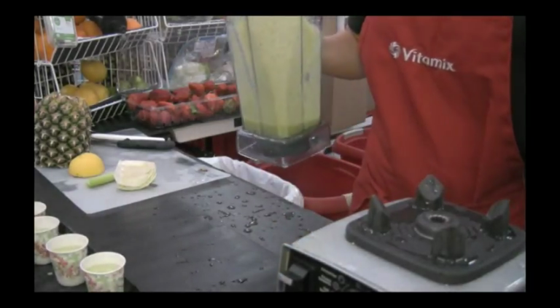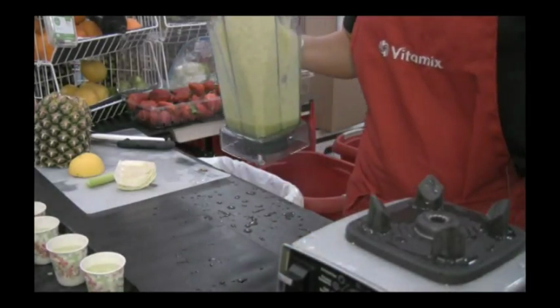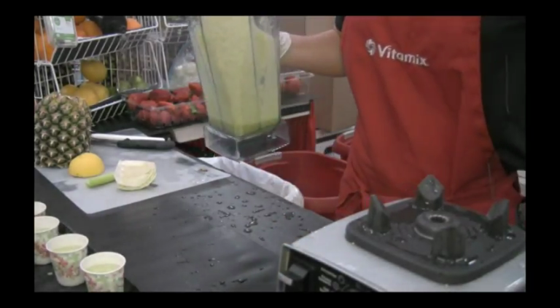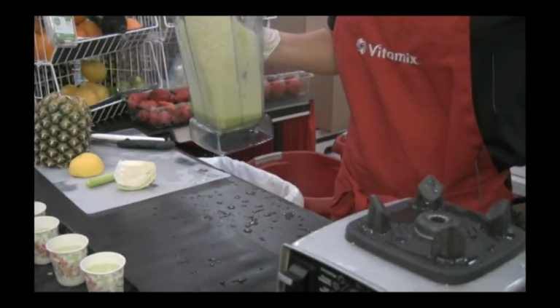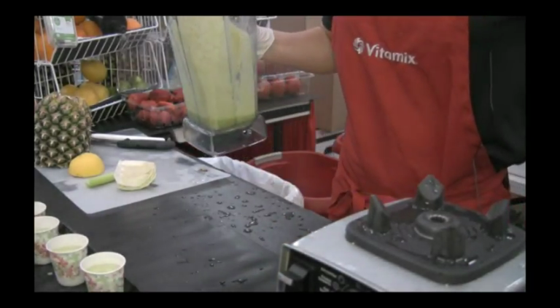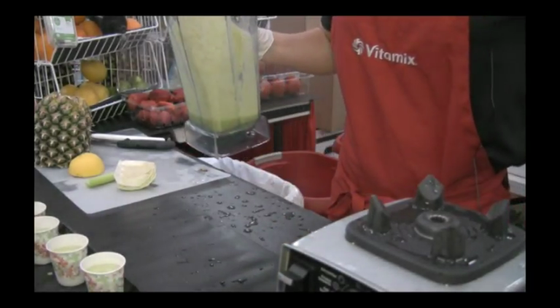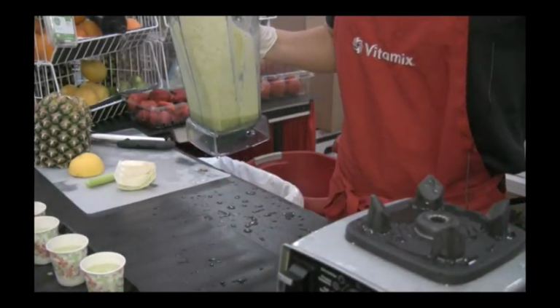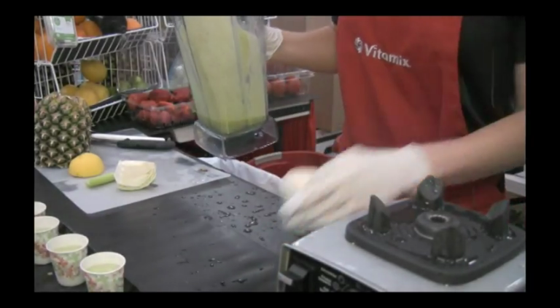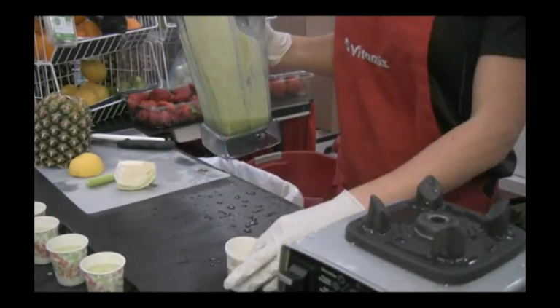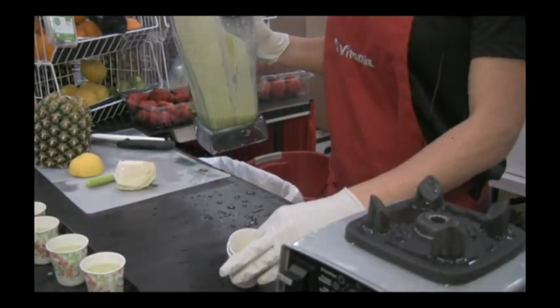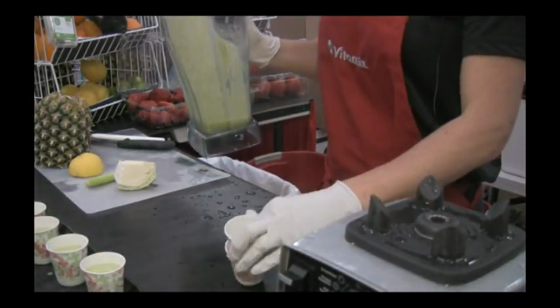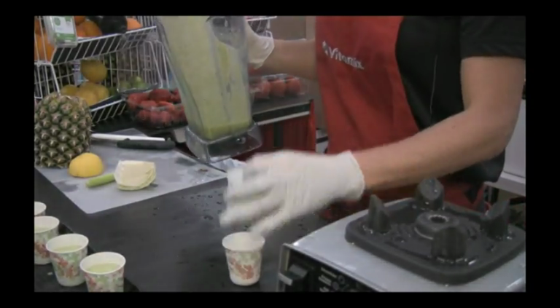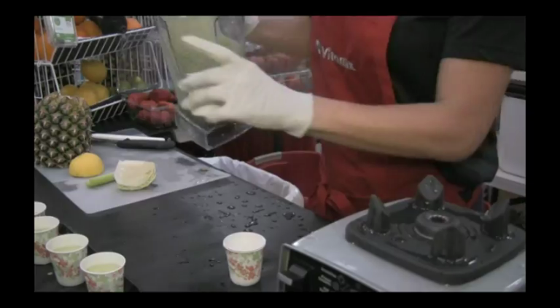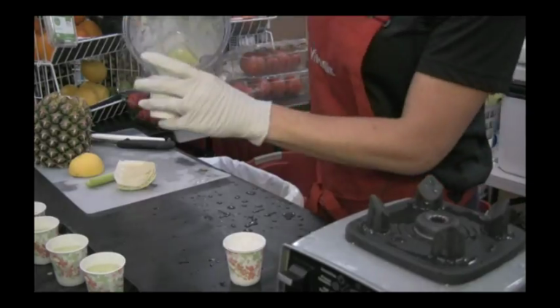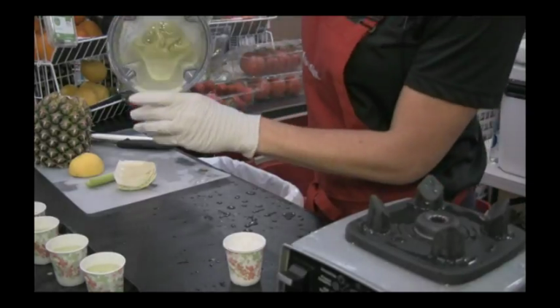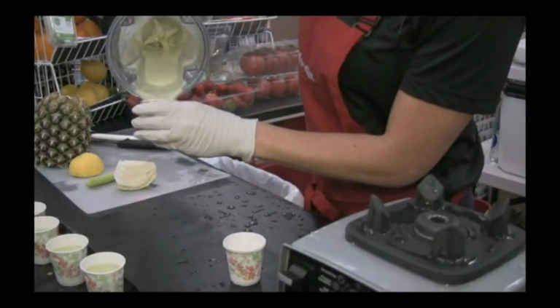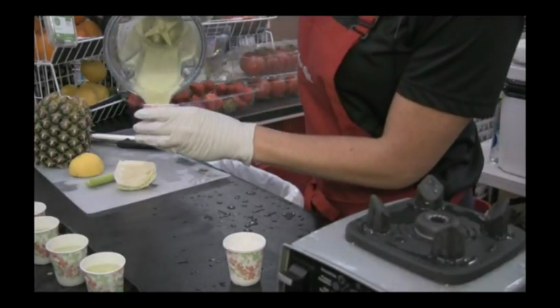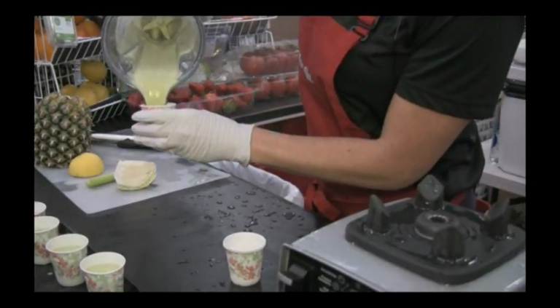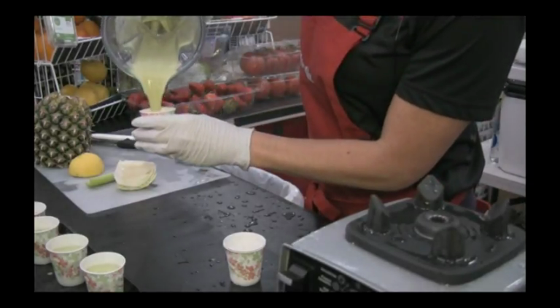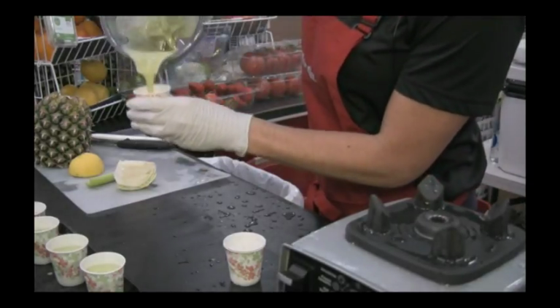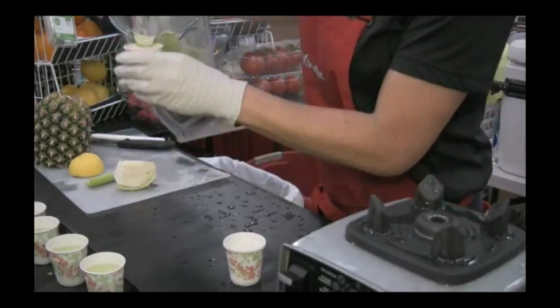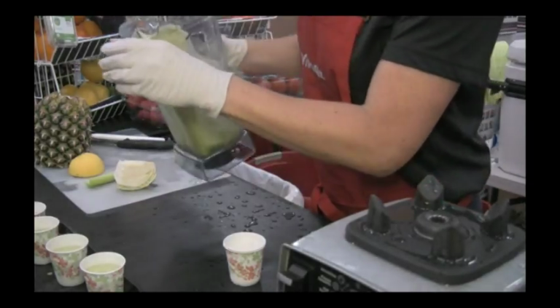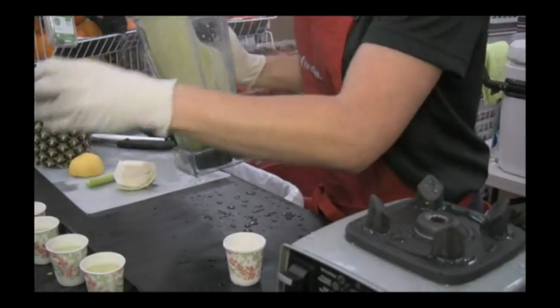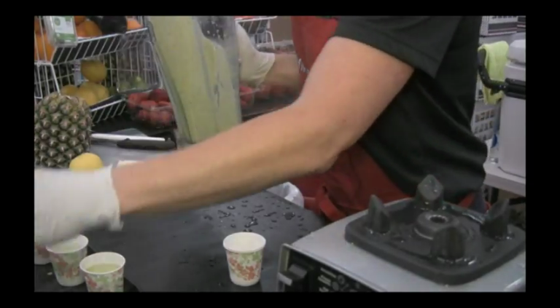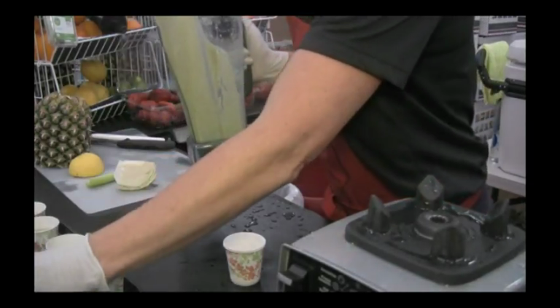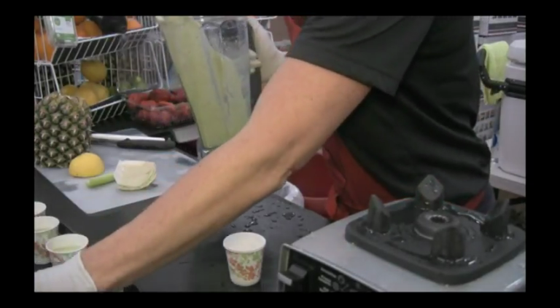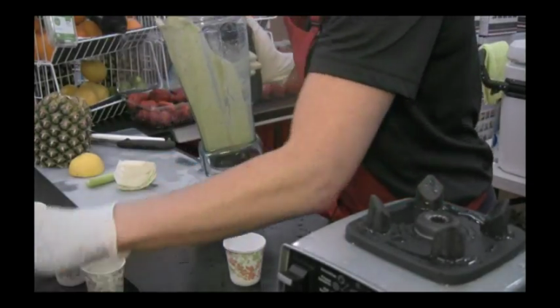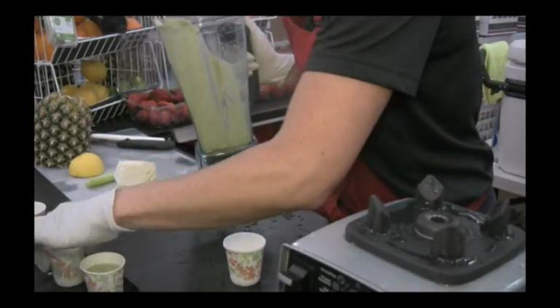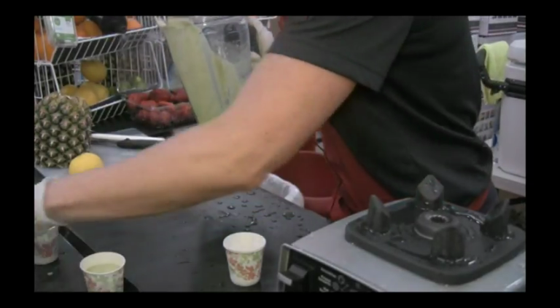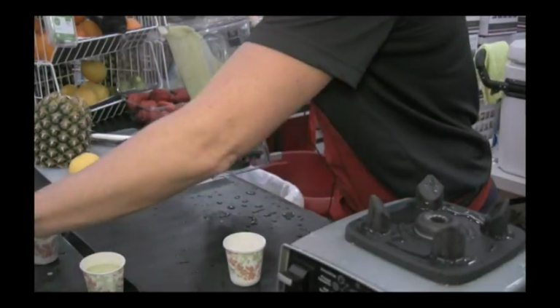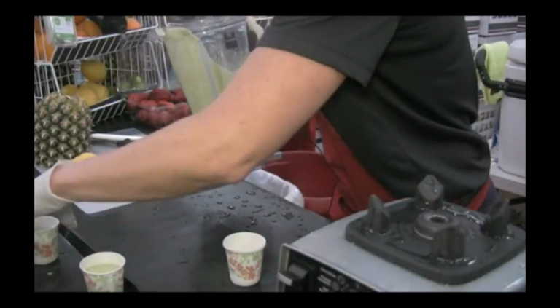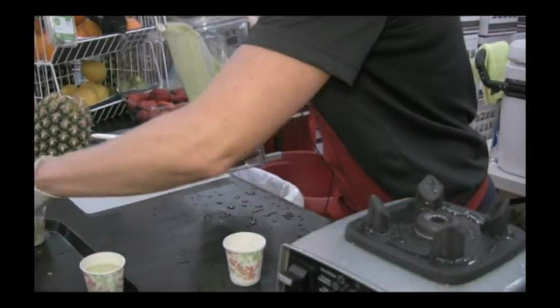It has spinach and kale in it. I just ran out of kale, but kale is the most nutritious food per calorie we can actually put in our bodies.